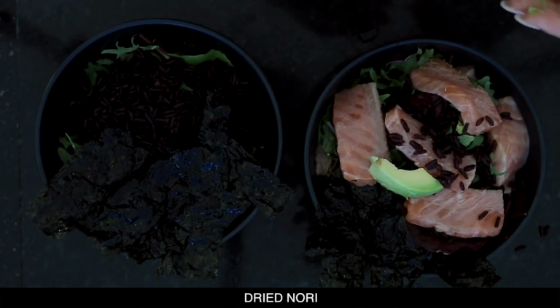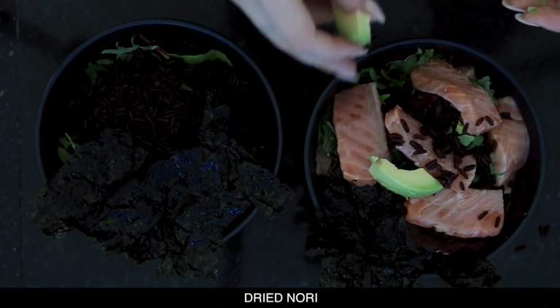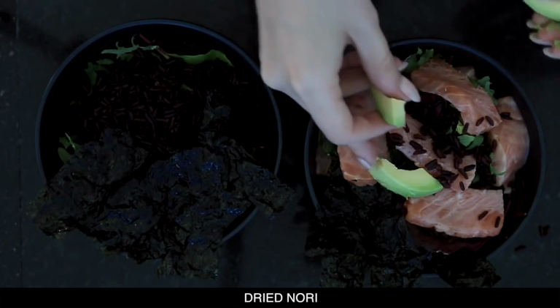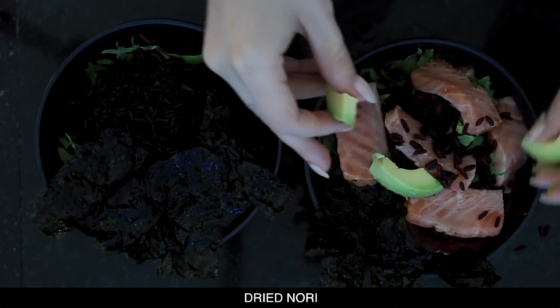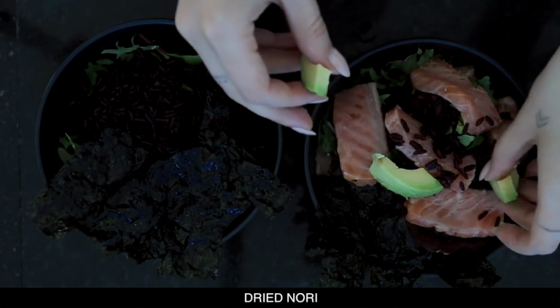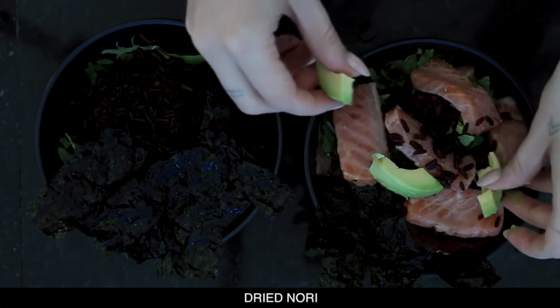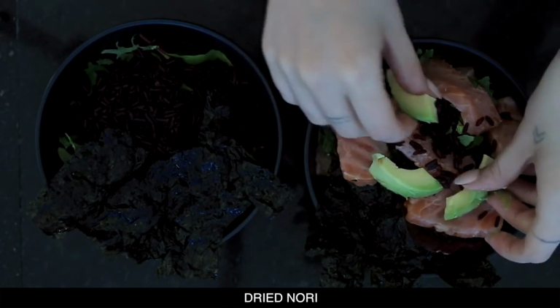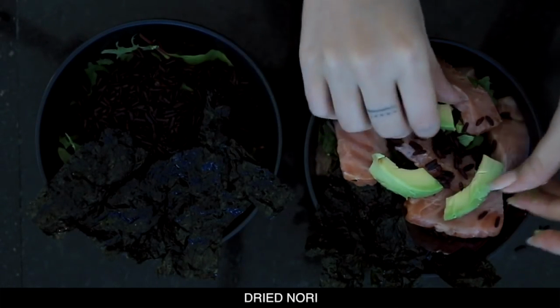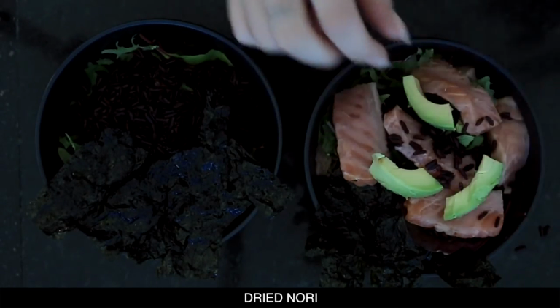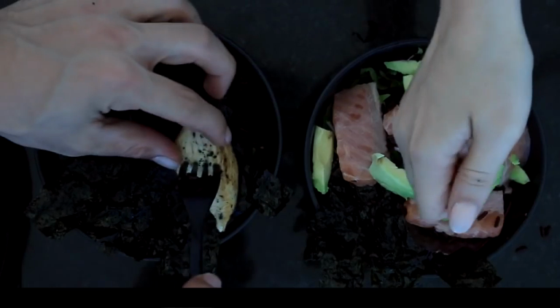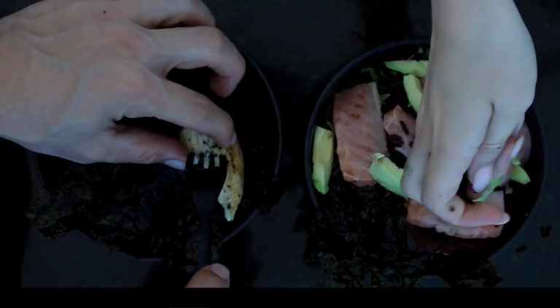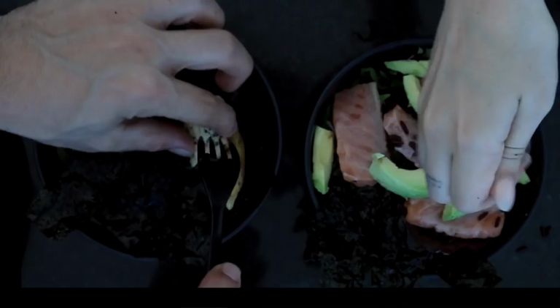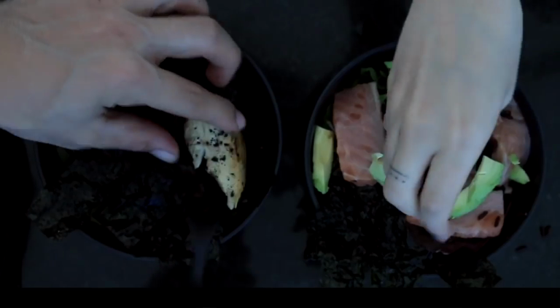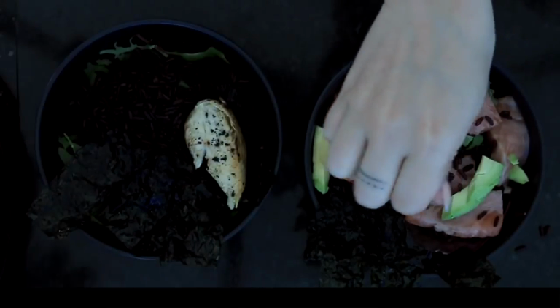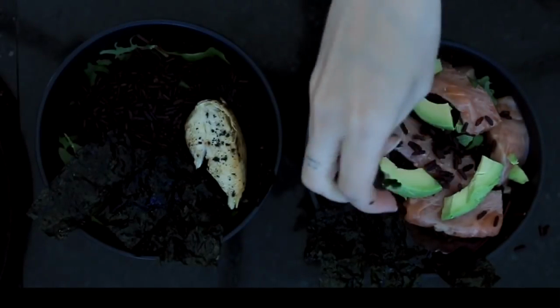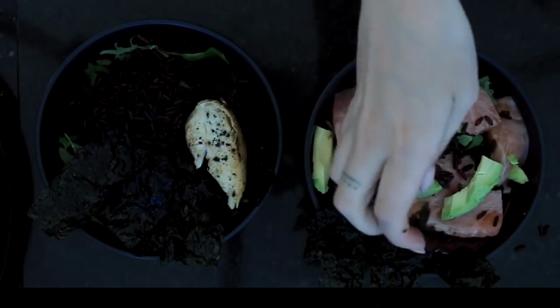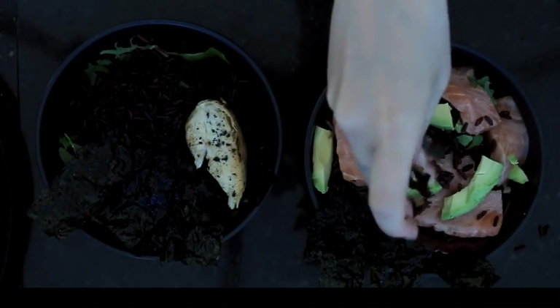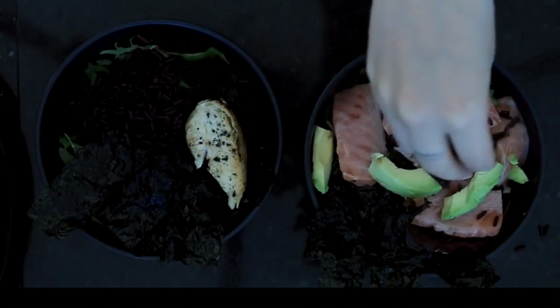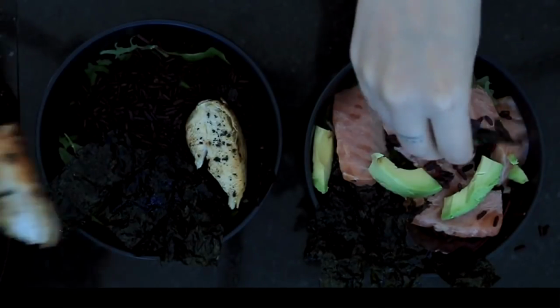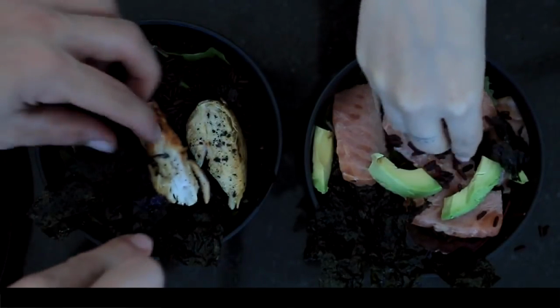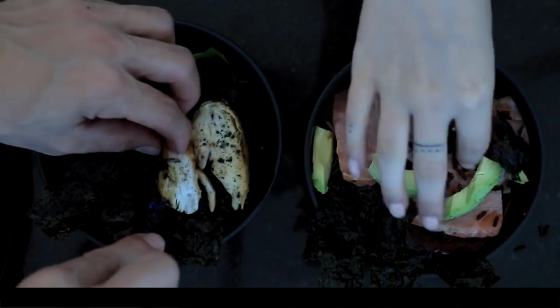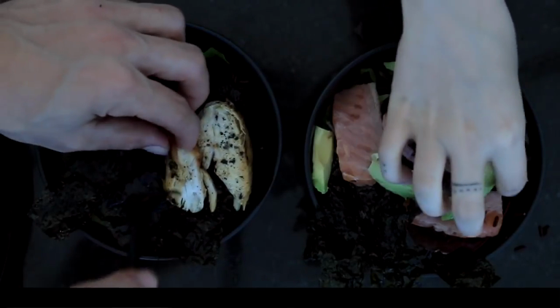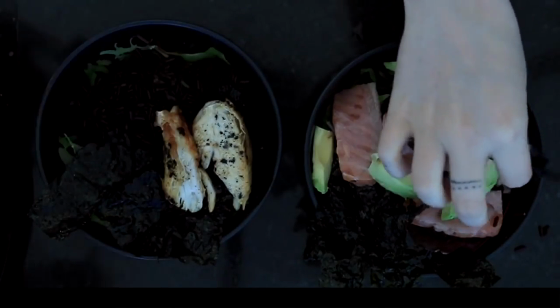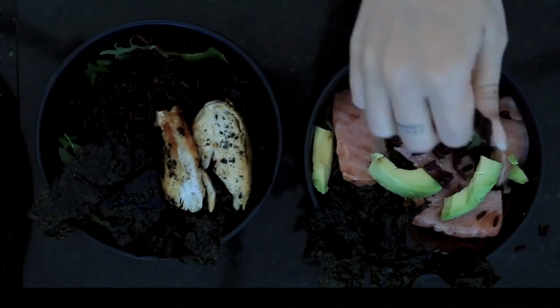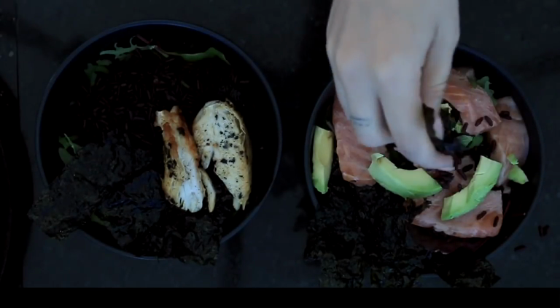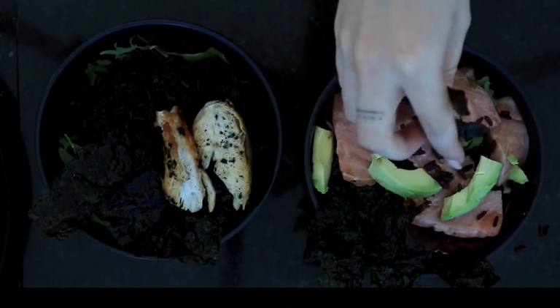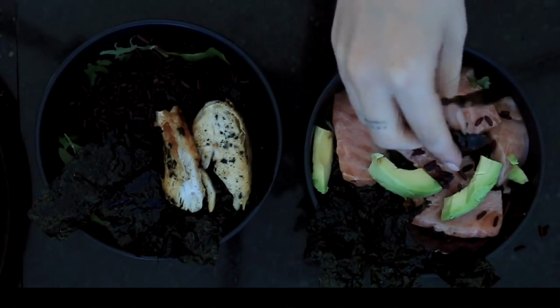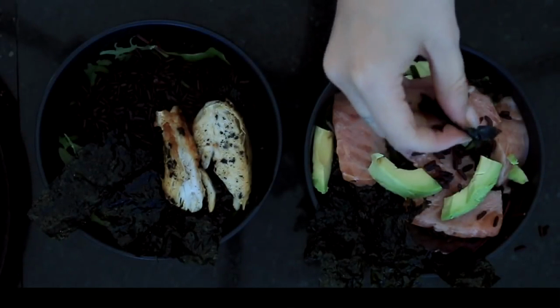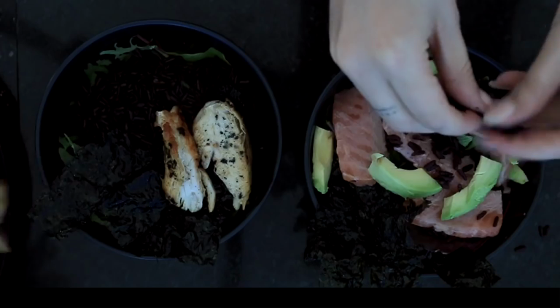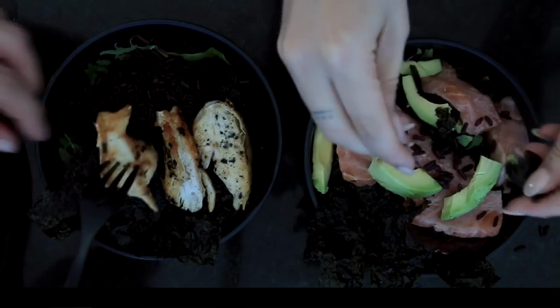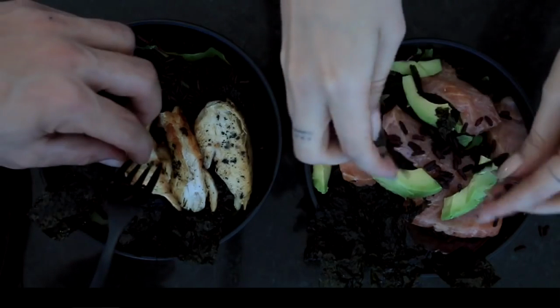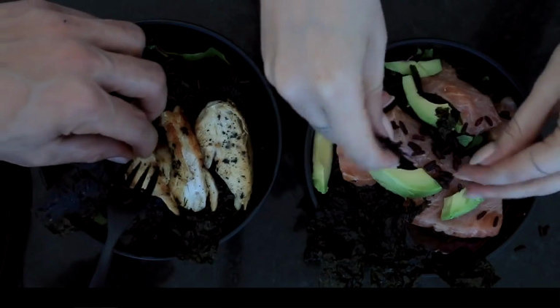So once I've got the nori, the lettuce leaves to fill it up a little bit, my black rice, and my salmon sitting there — Bo's a logic seafood, so he made a little variation of it and used some chicken instead.